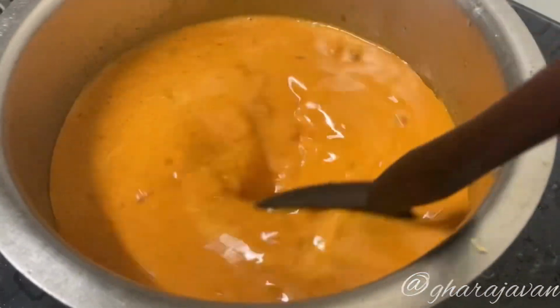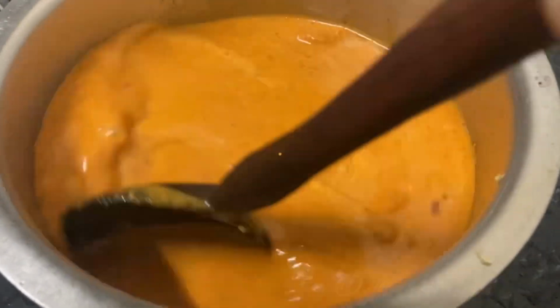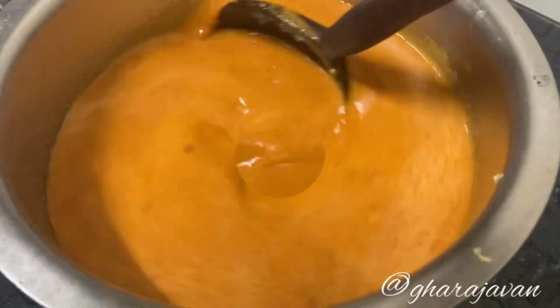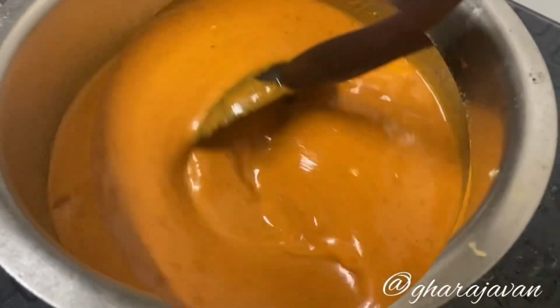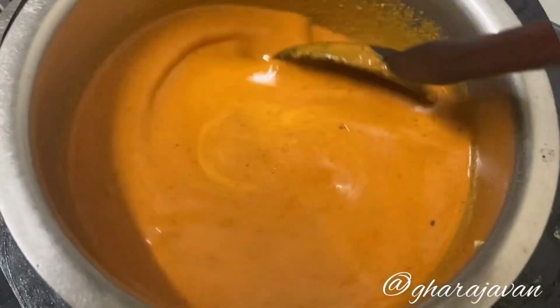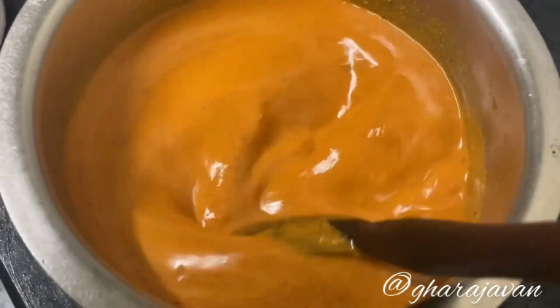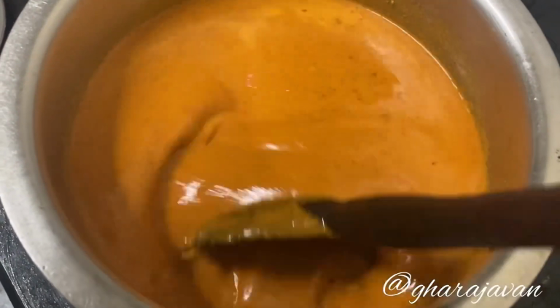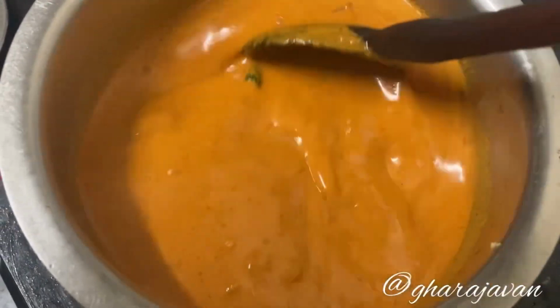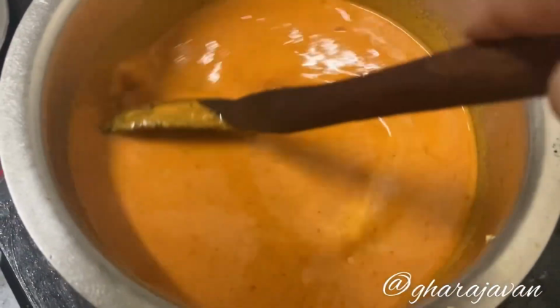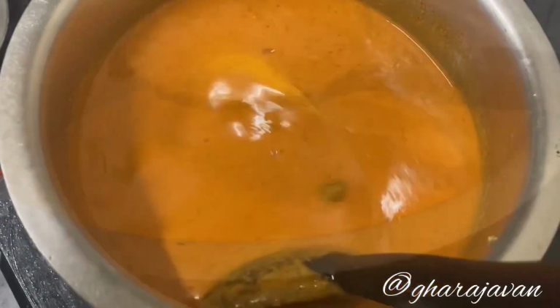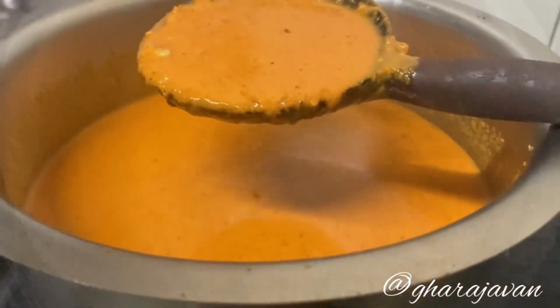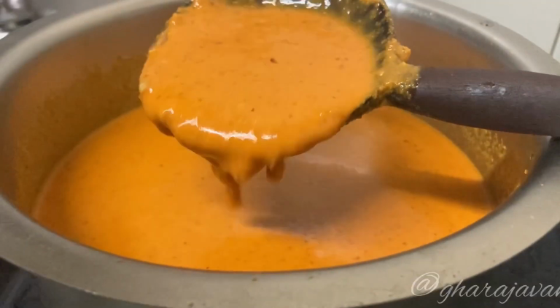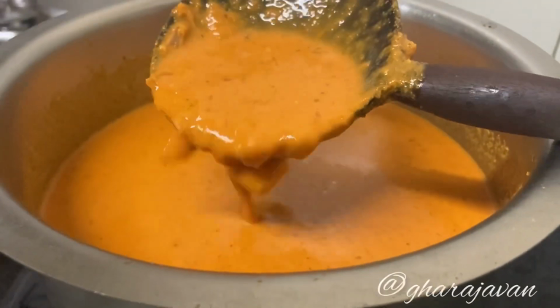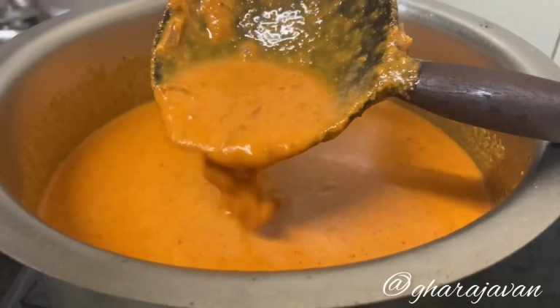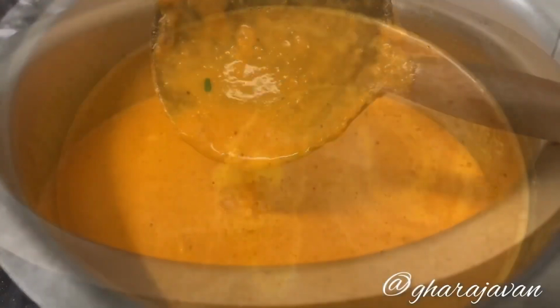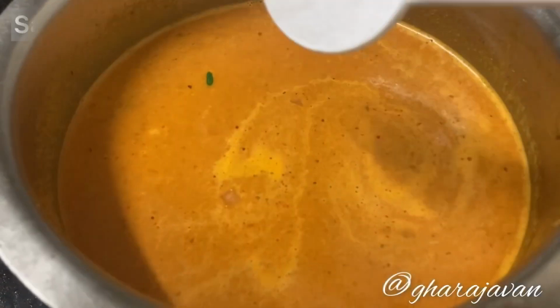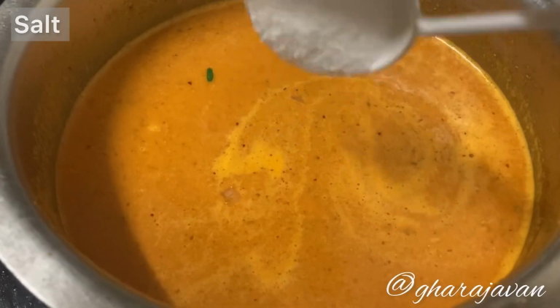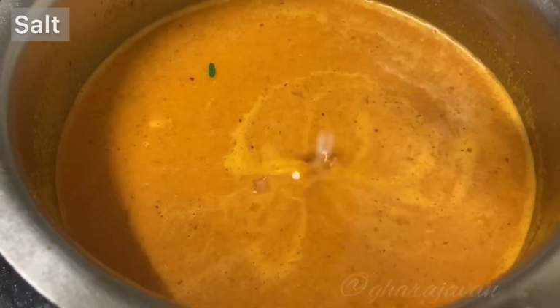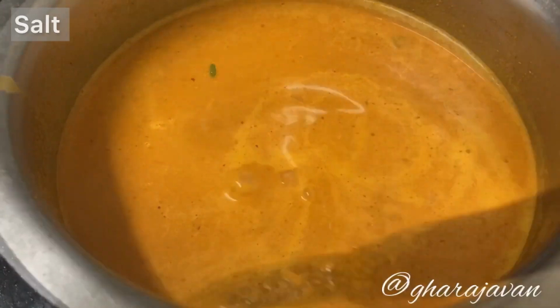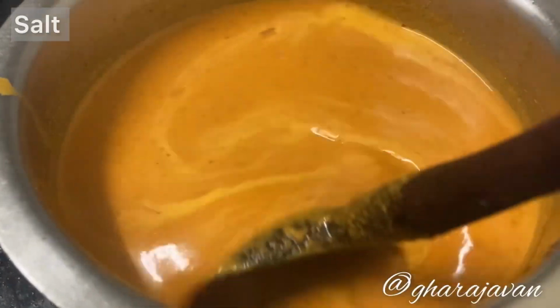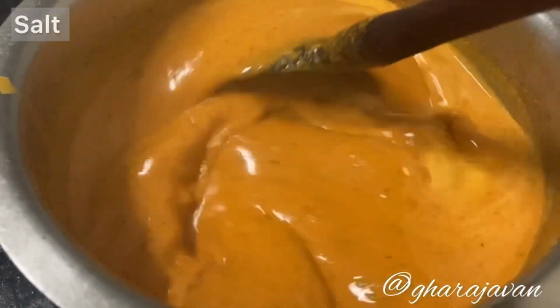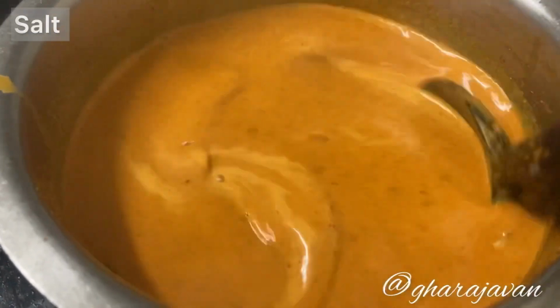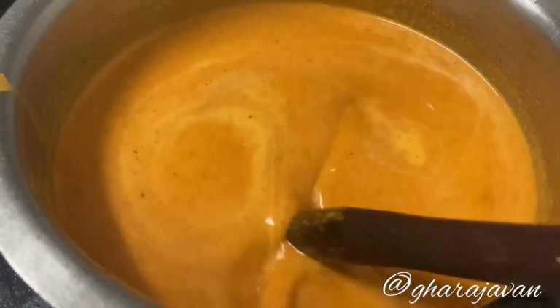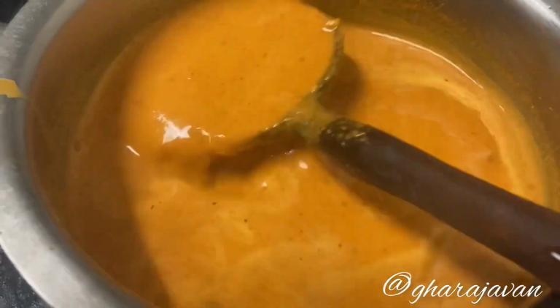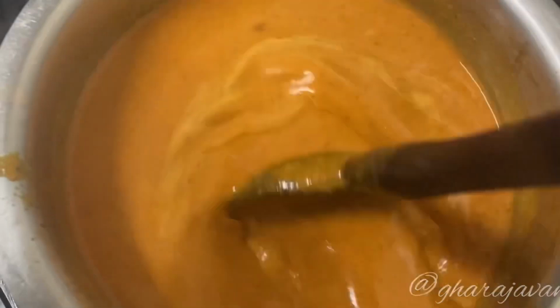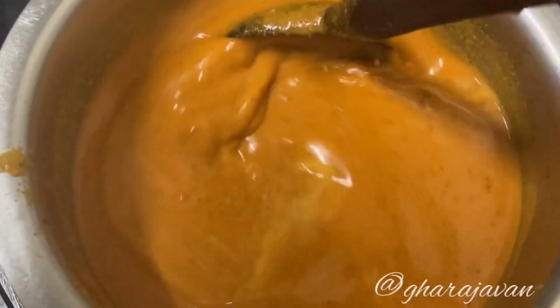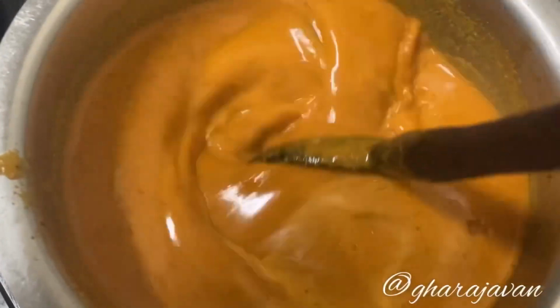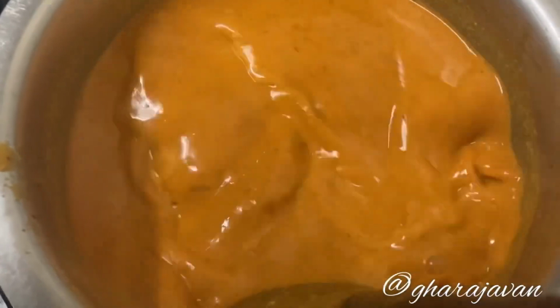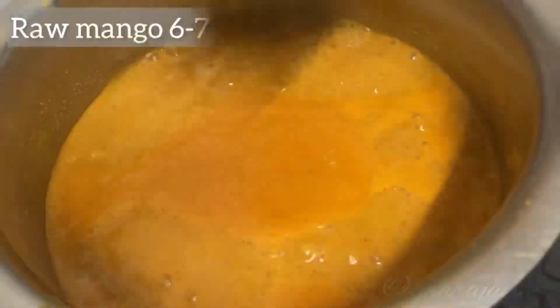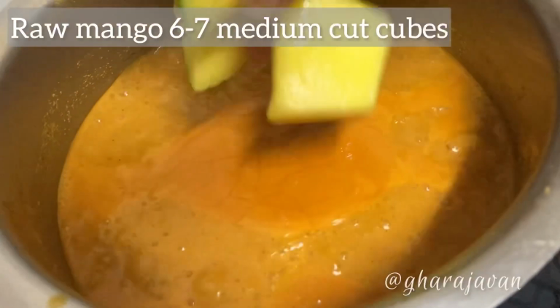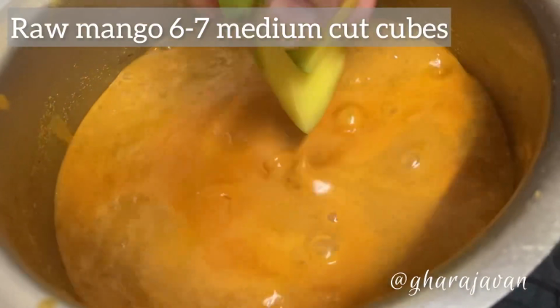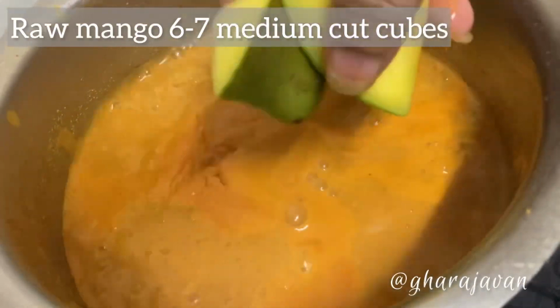Mix all well. See that you do not dilute the gravy — this is the right consistency I'm looking for. Add salt and the cut raw mangoes.